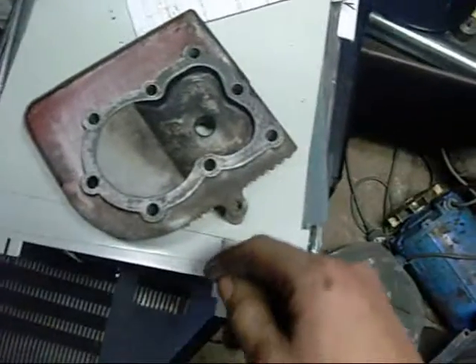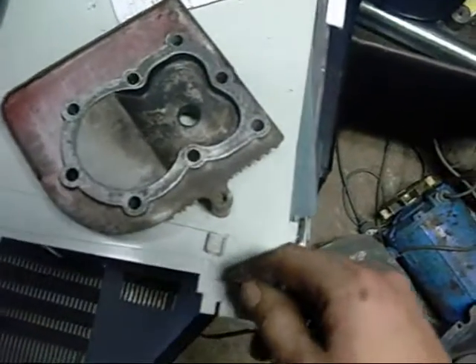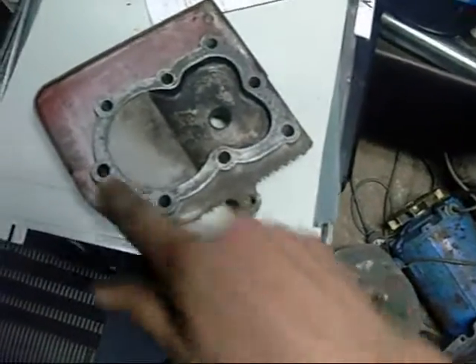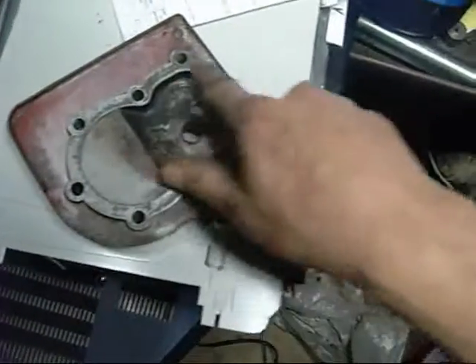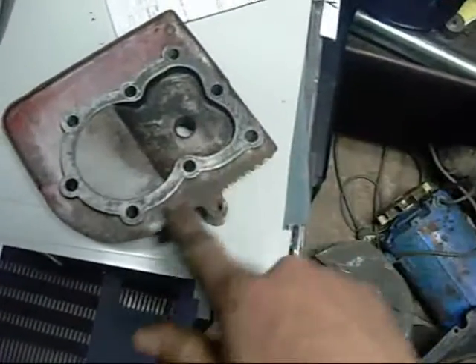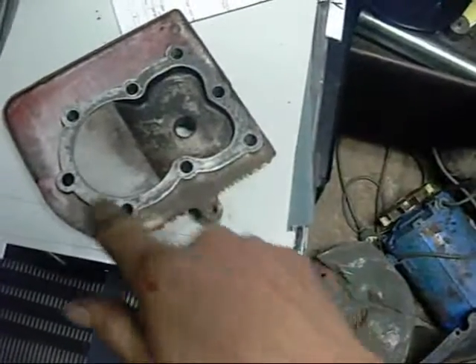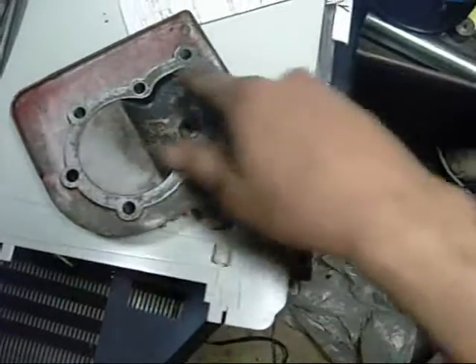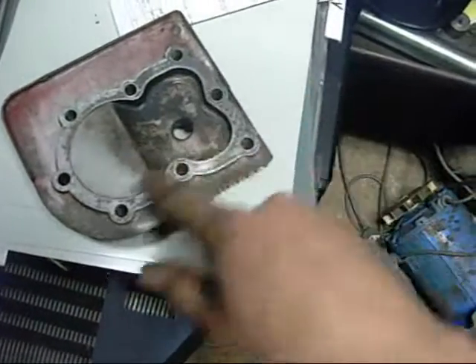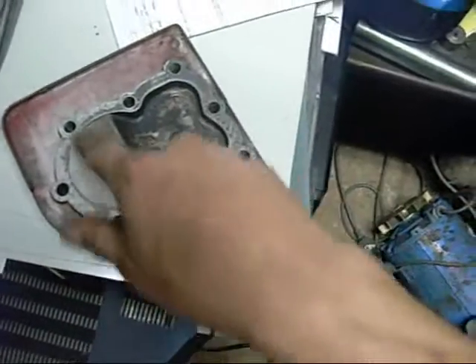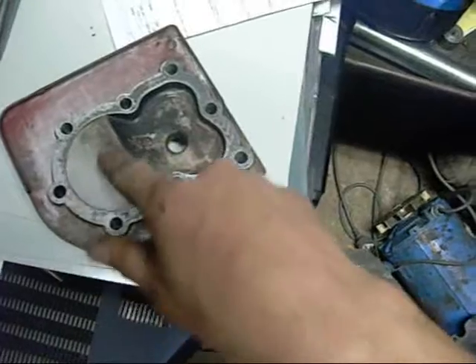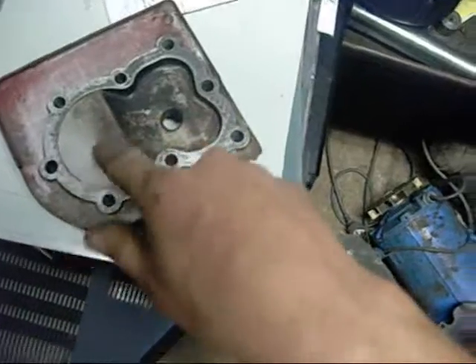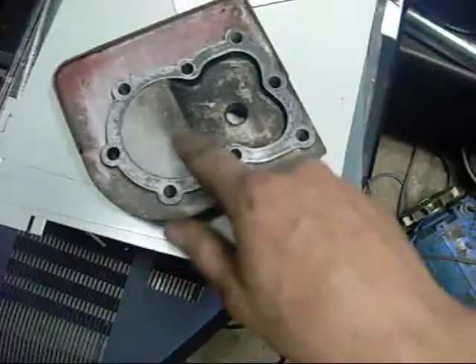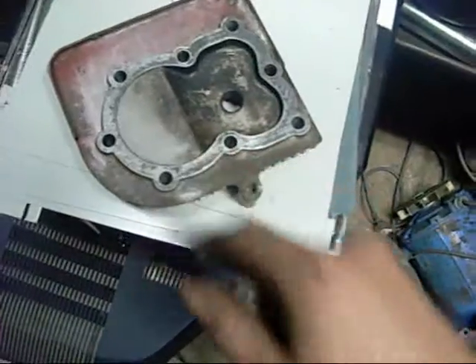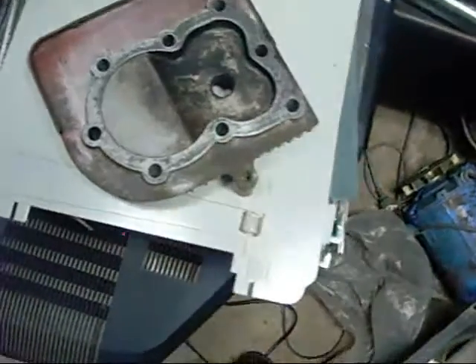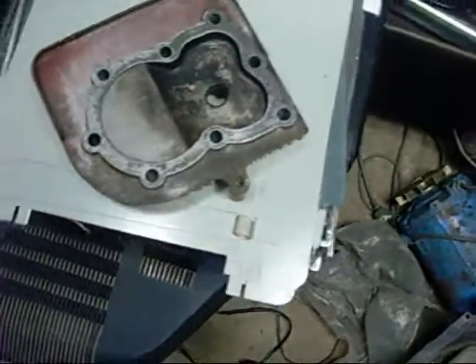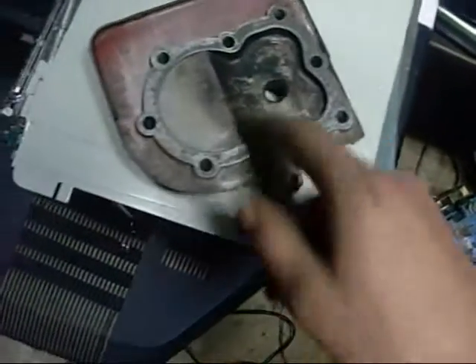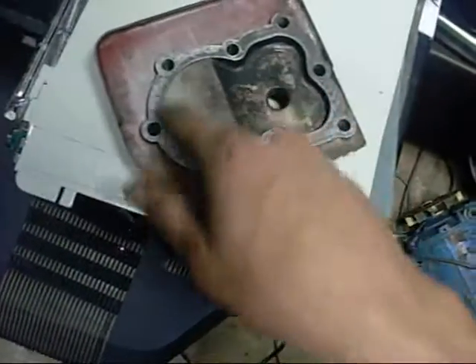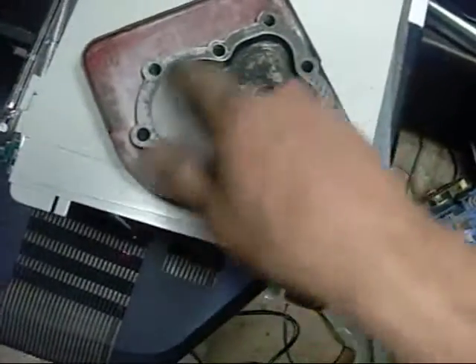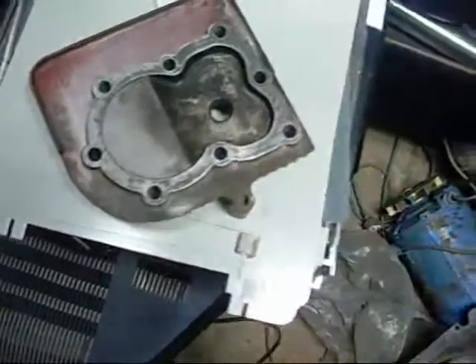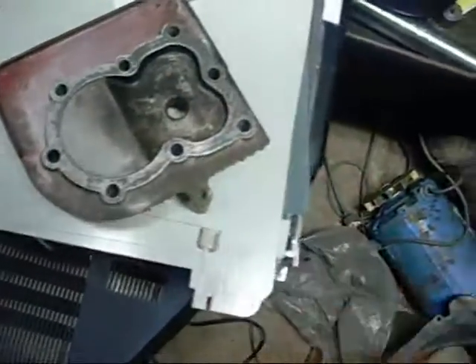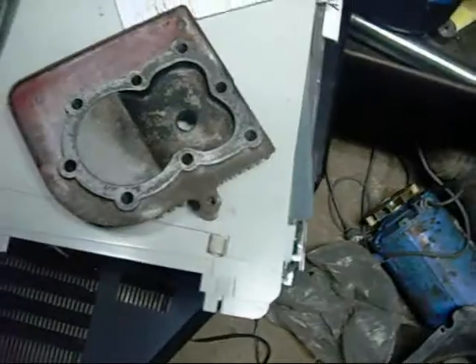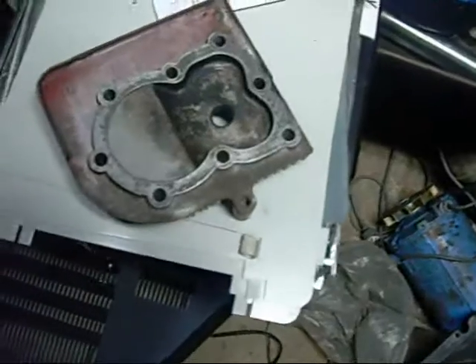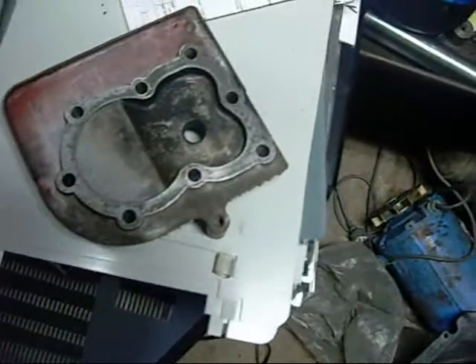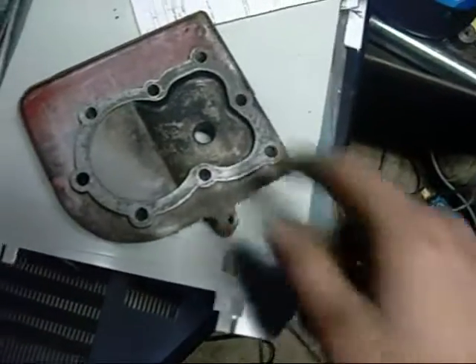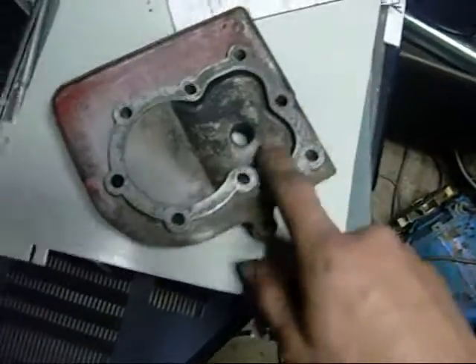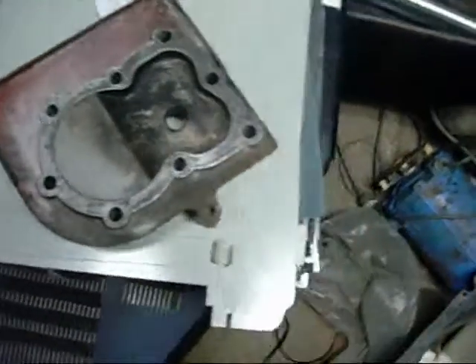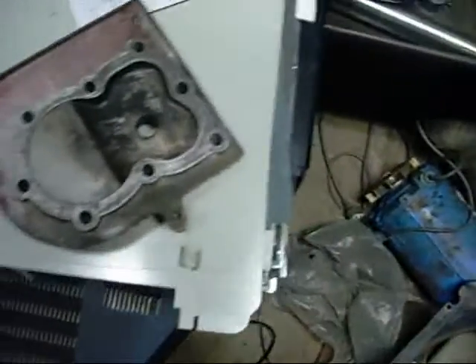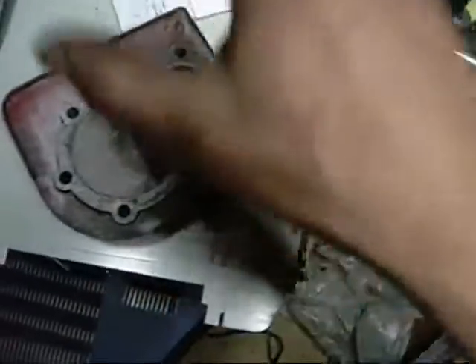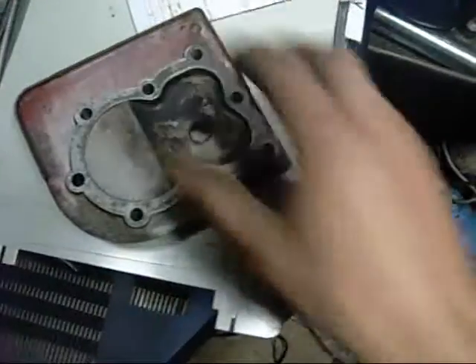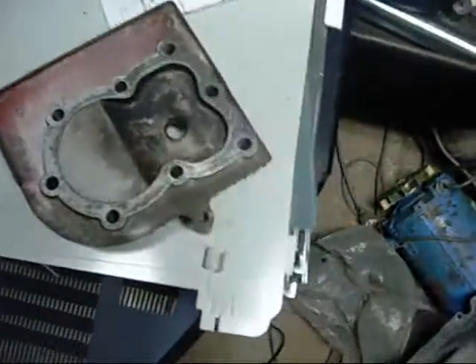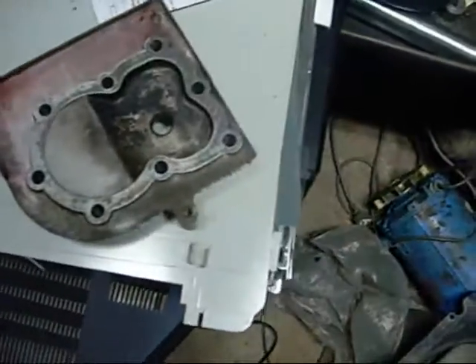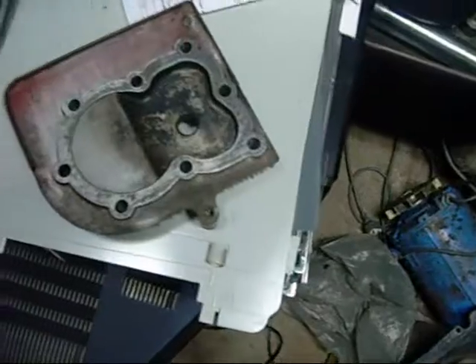I'm just going to shave a bit off this head face here, take it down to this material here, or even further. I don't have a mill to mill that out again, but we'll see what it does, and just increase the squish in the compression chamber.